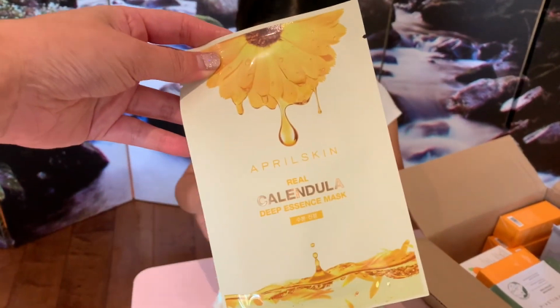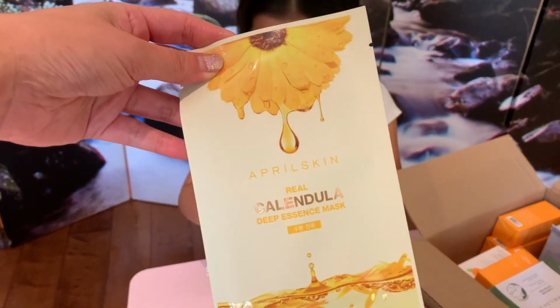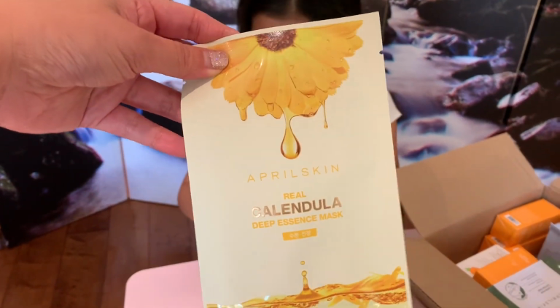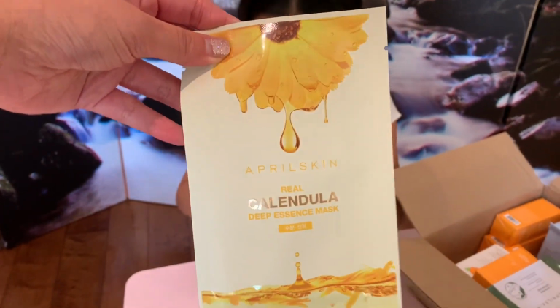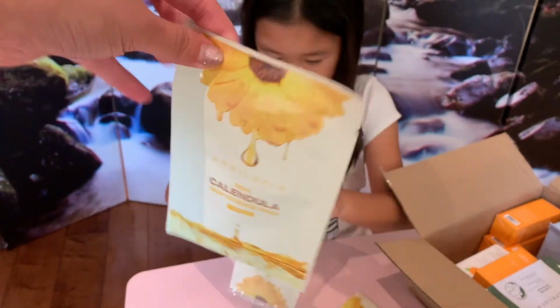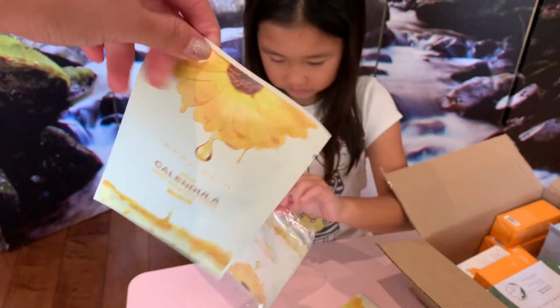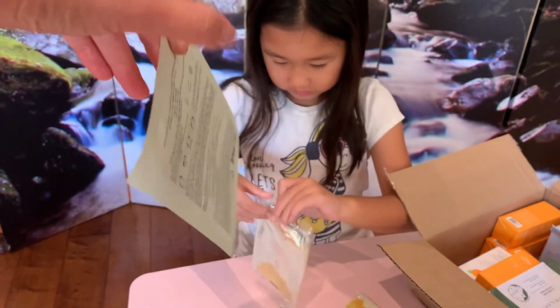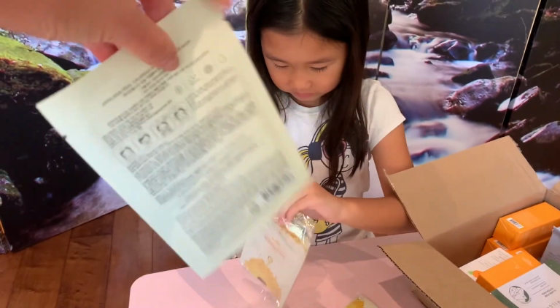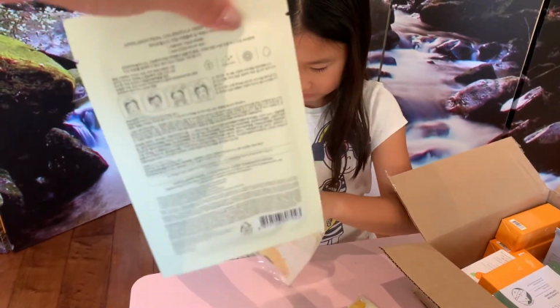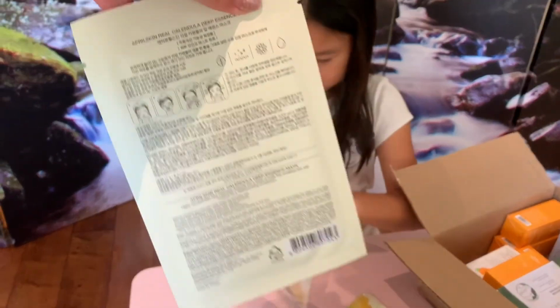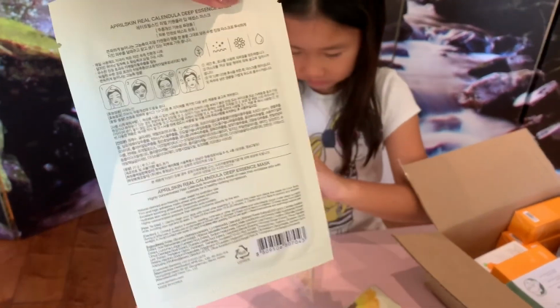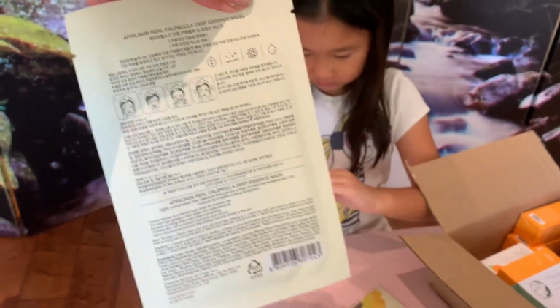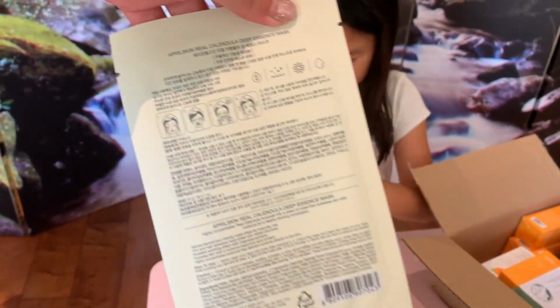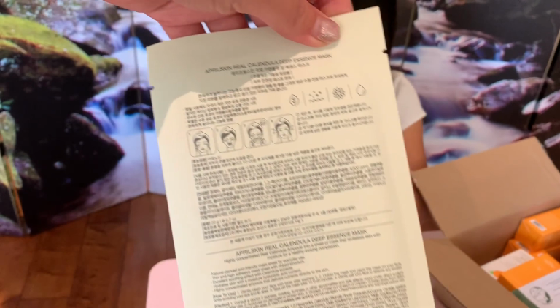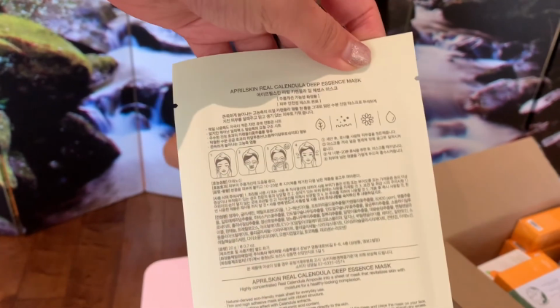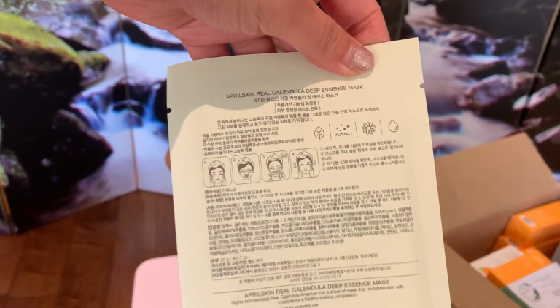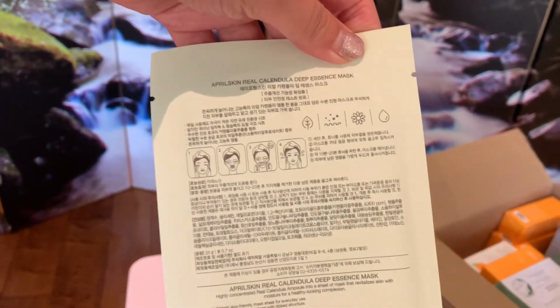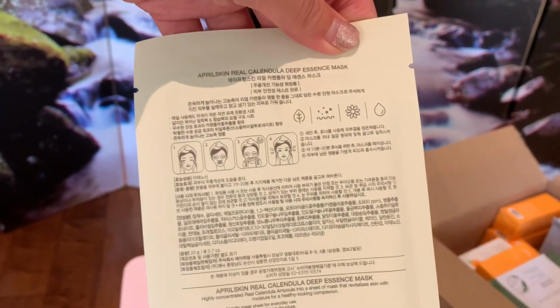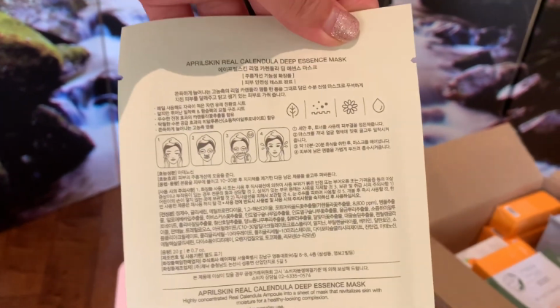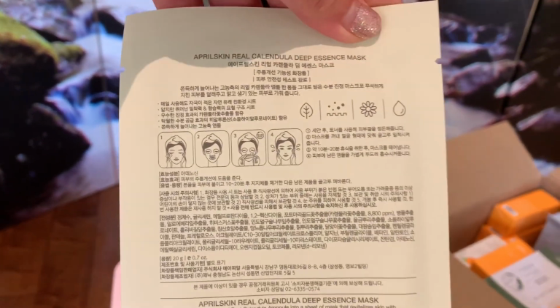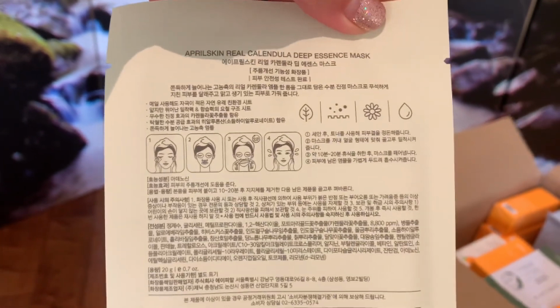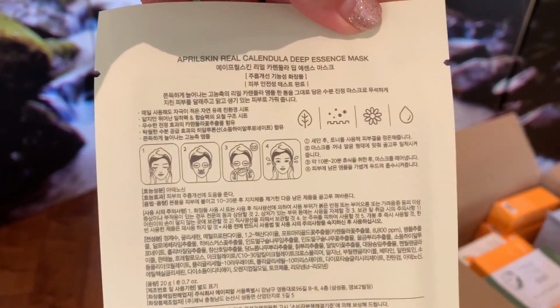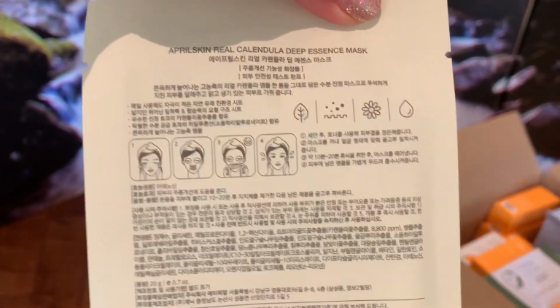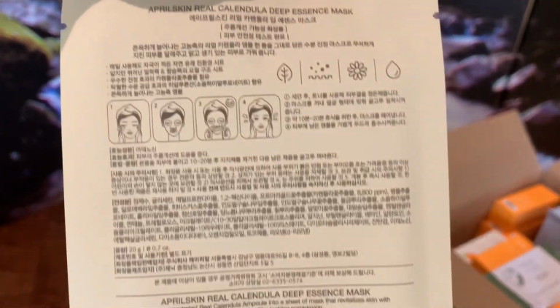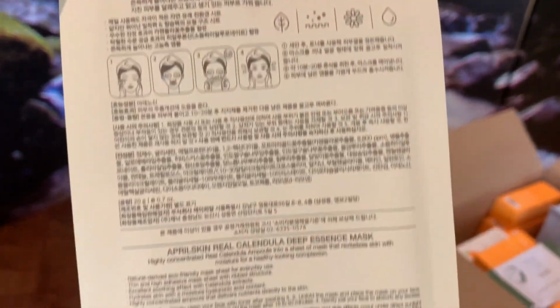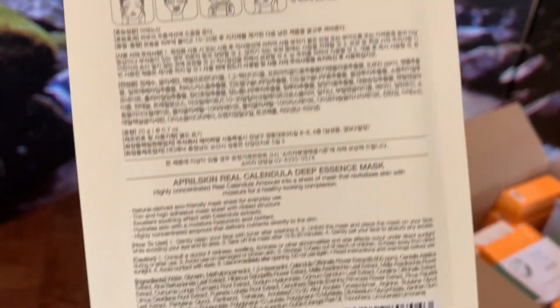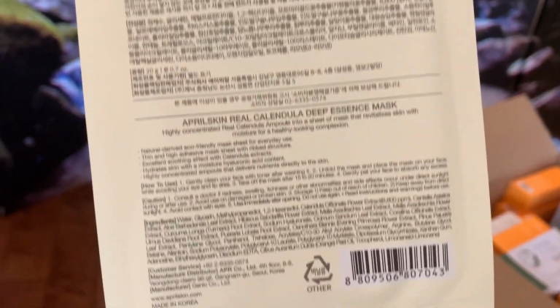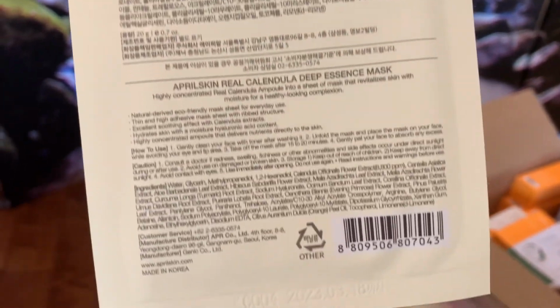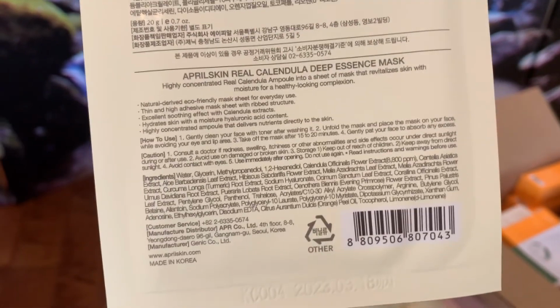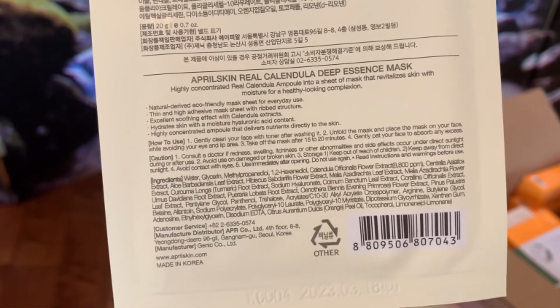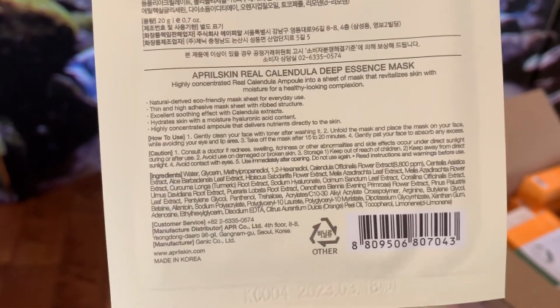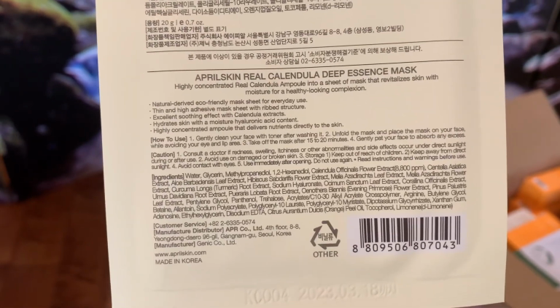These are really nice face masks. You put them on for about 20 to 30 minutes. Here's the Korean on the front and the English is down below.